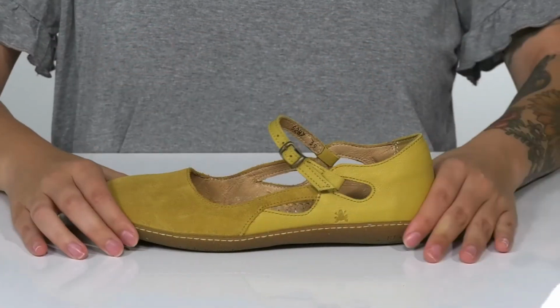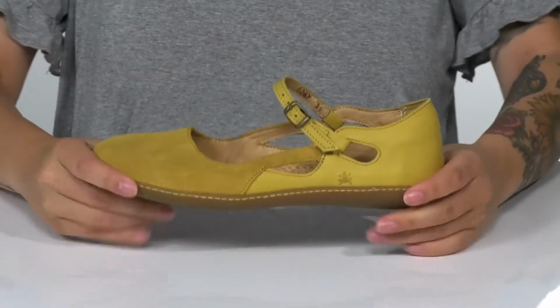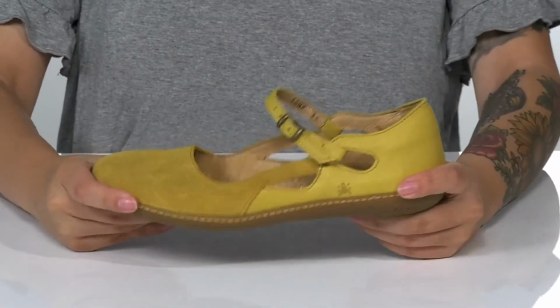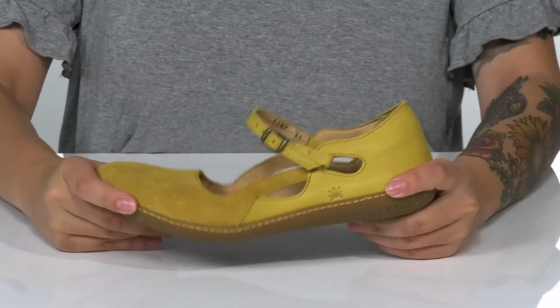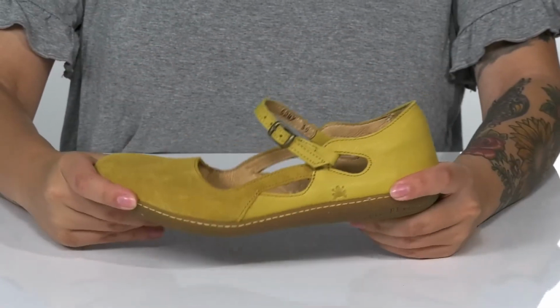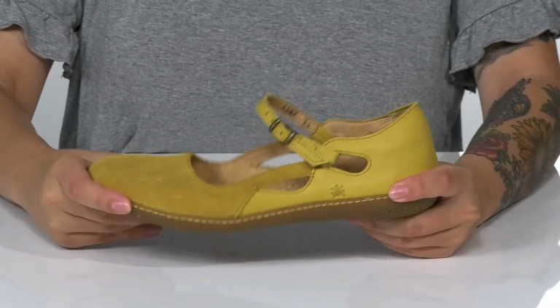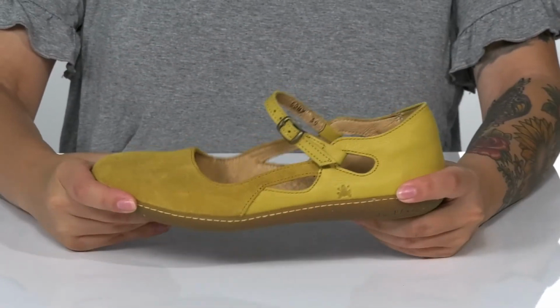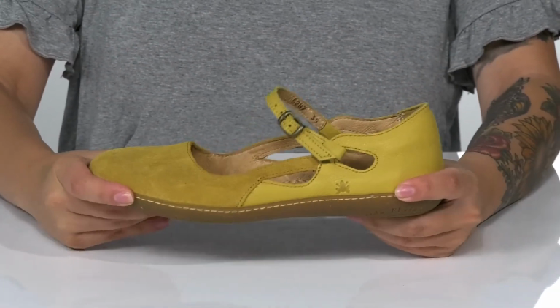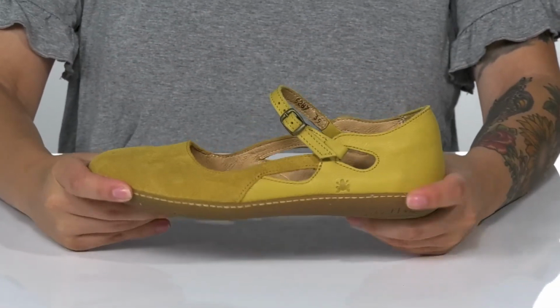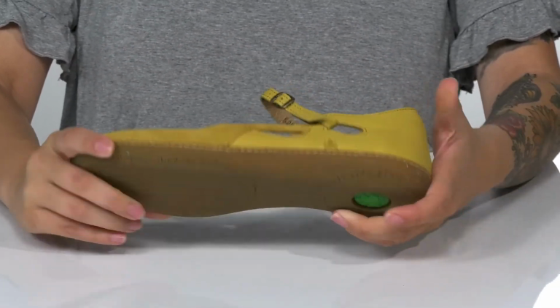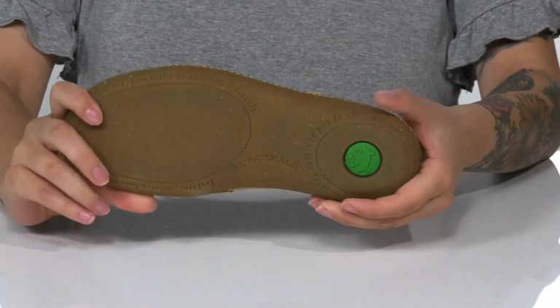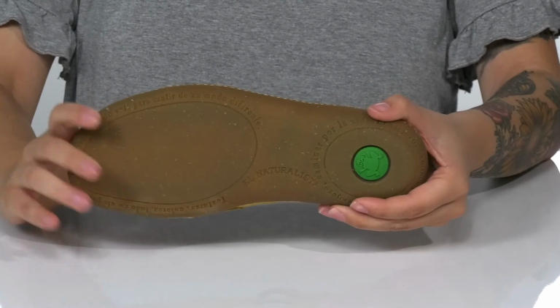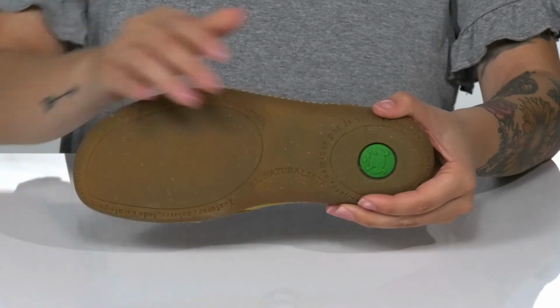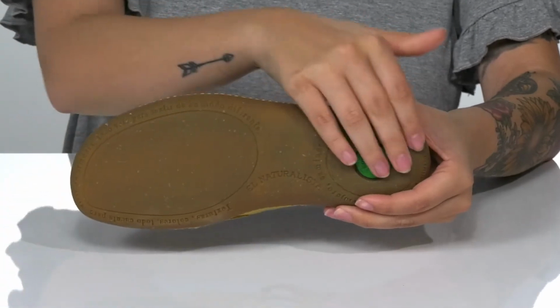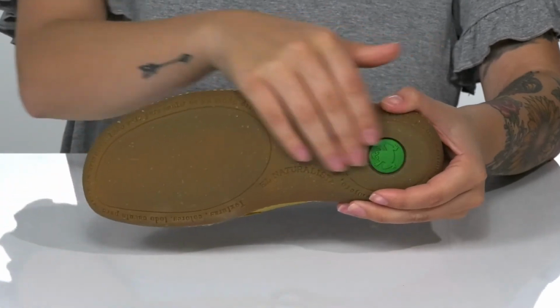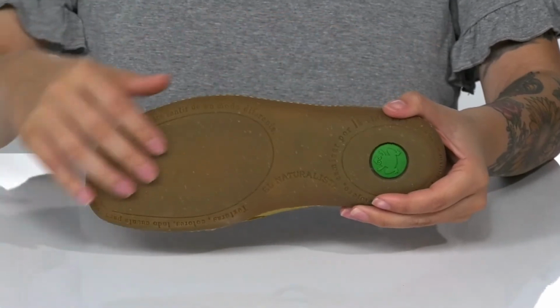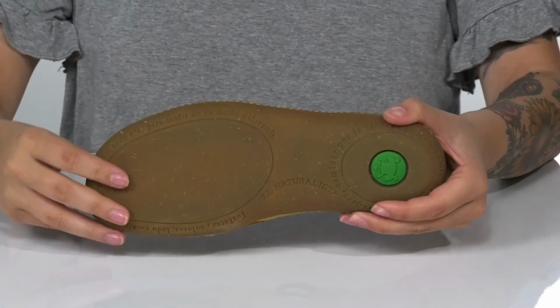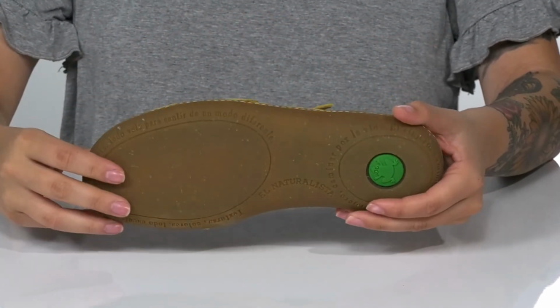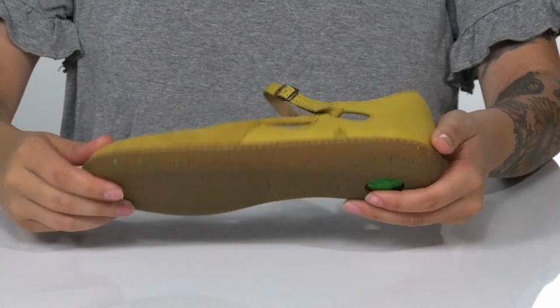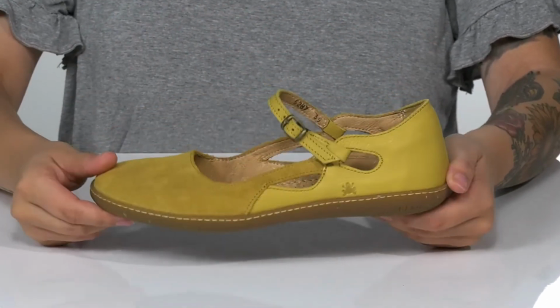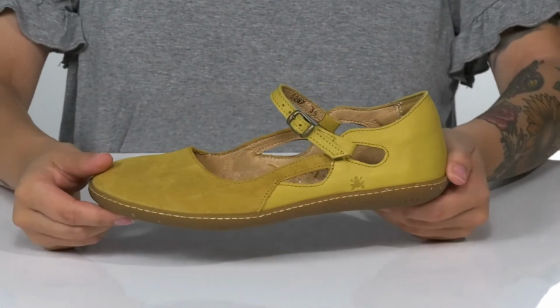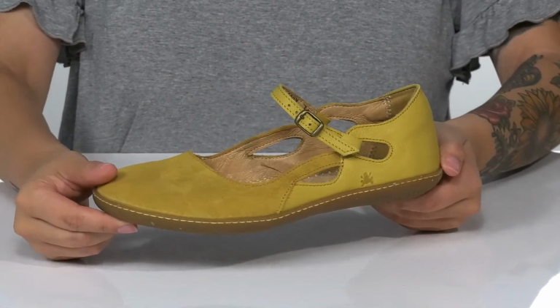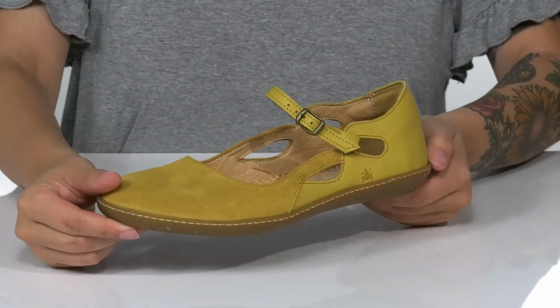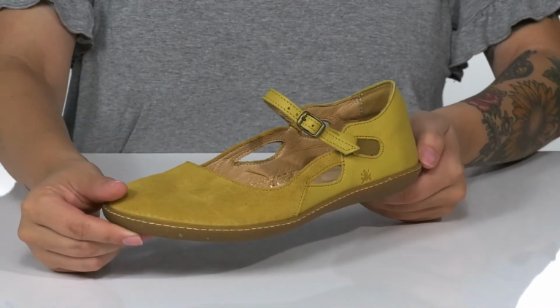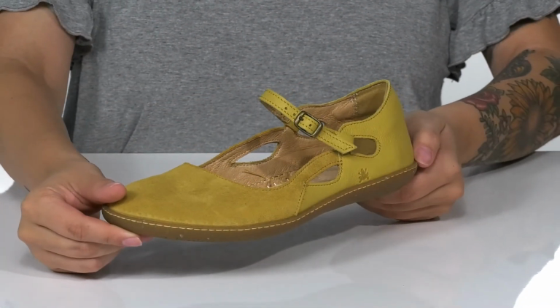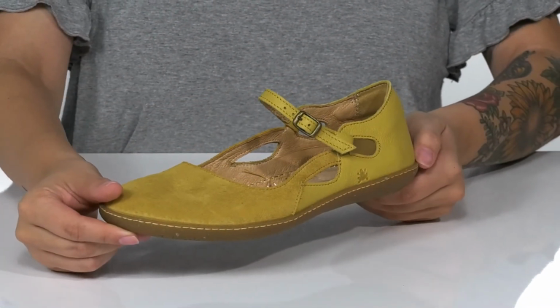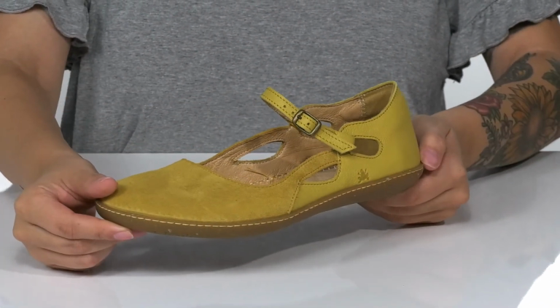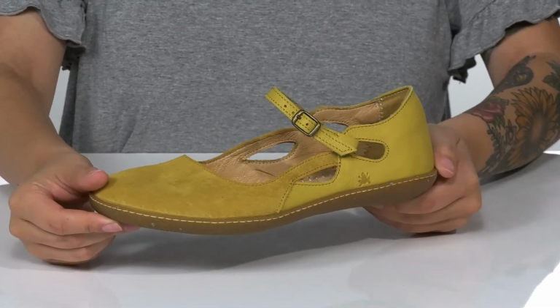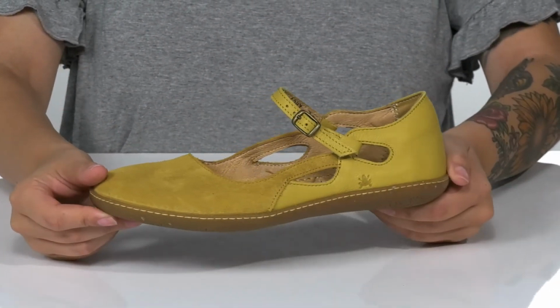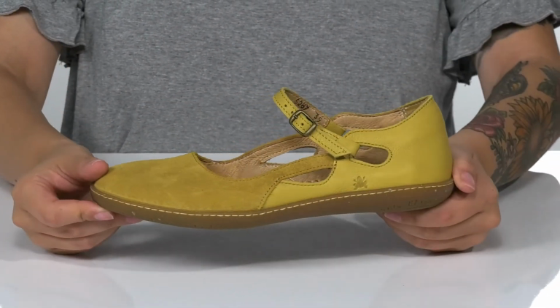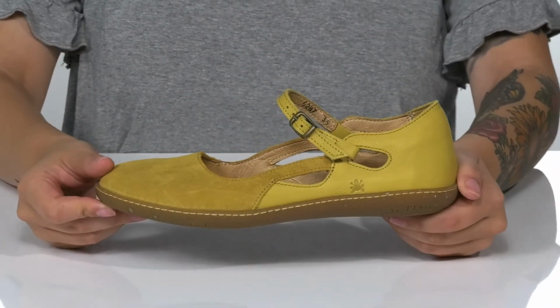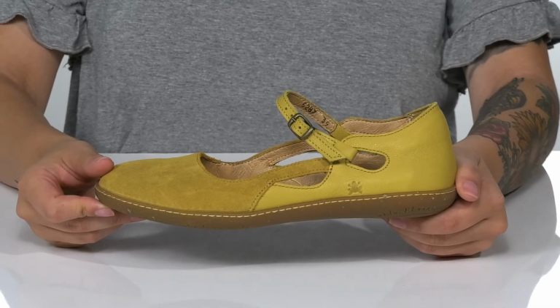There is flexibility for an easier stride. Underneath is lightly textured for traction, and I think these would pair very well with a long flowy skirt.